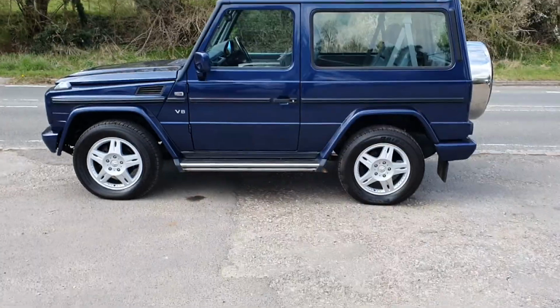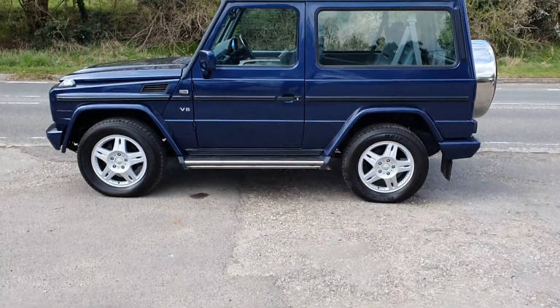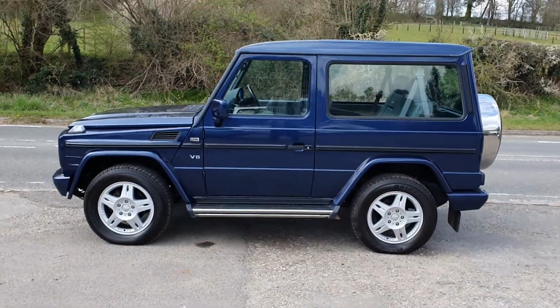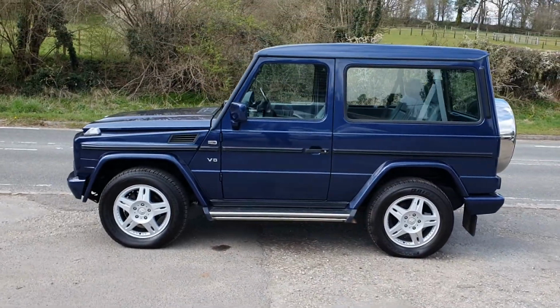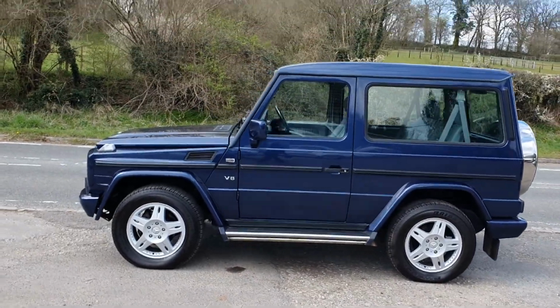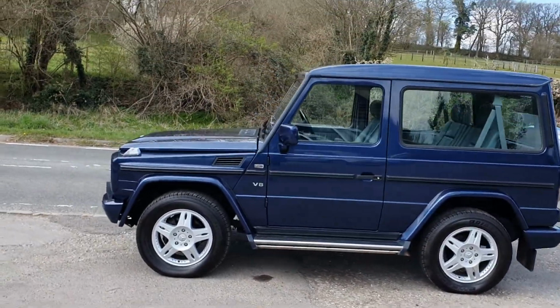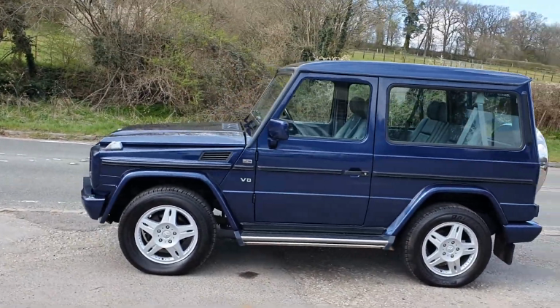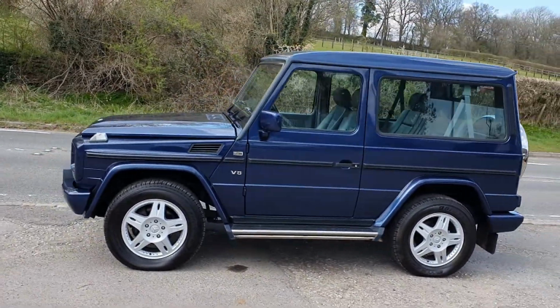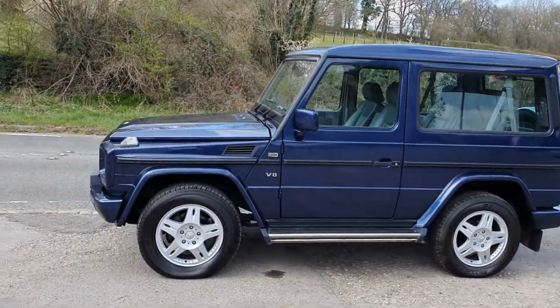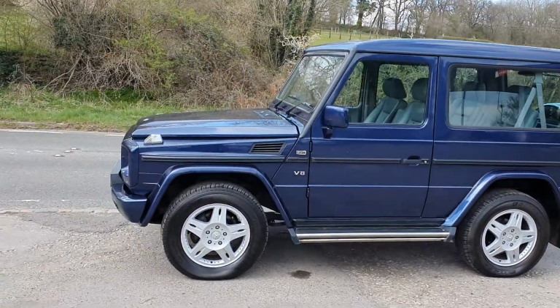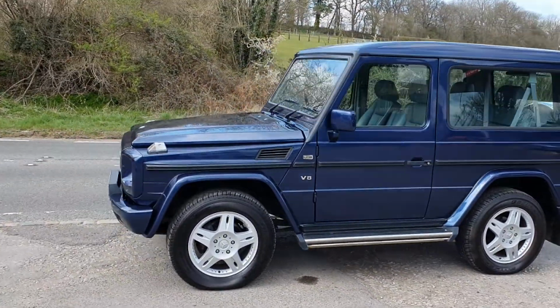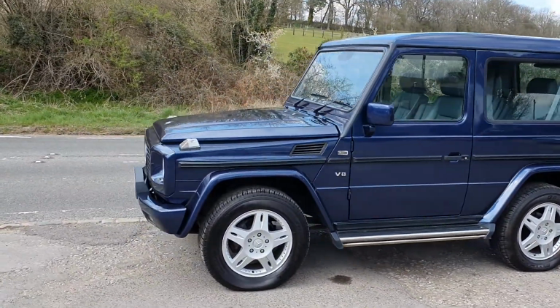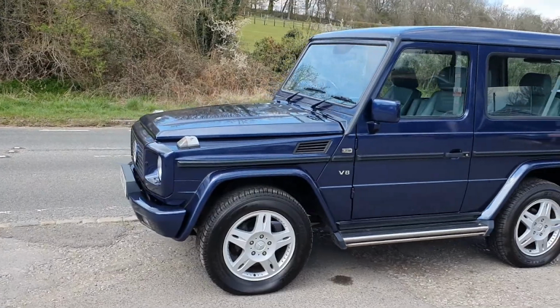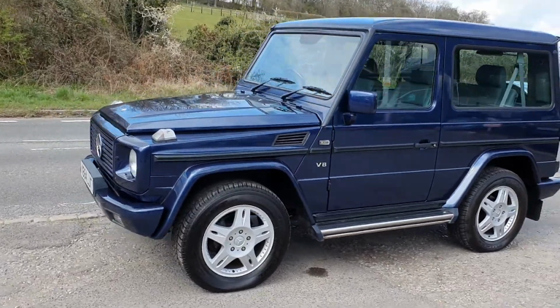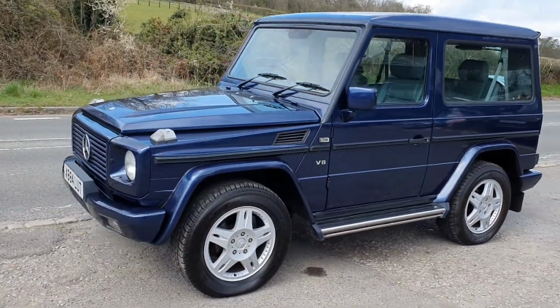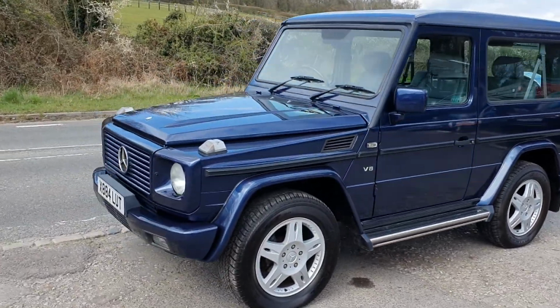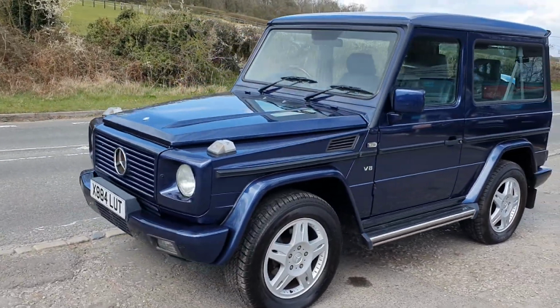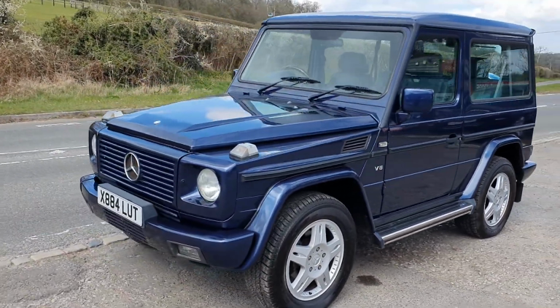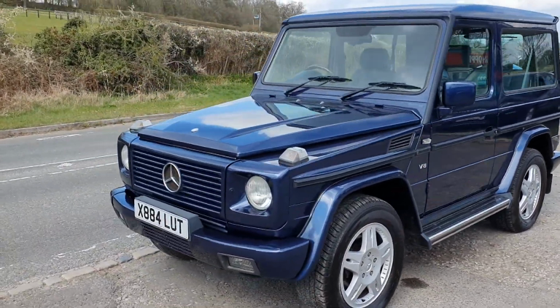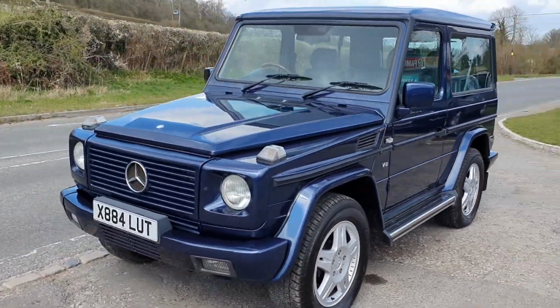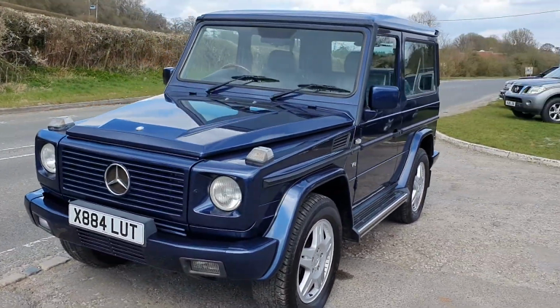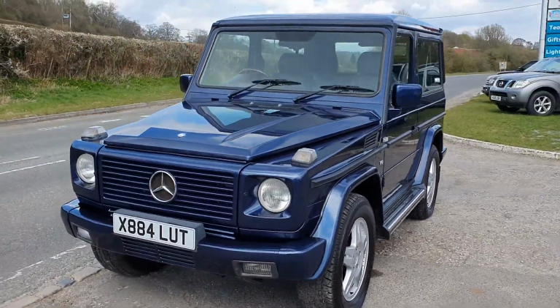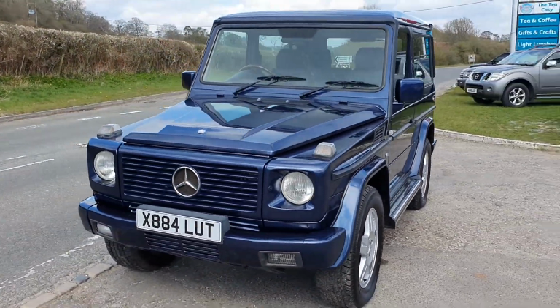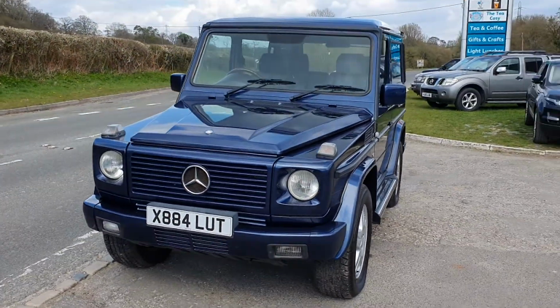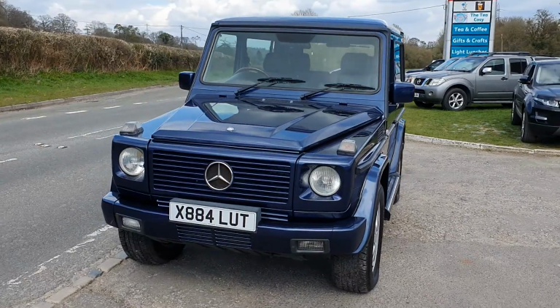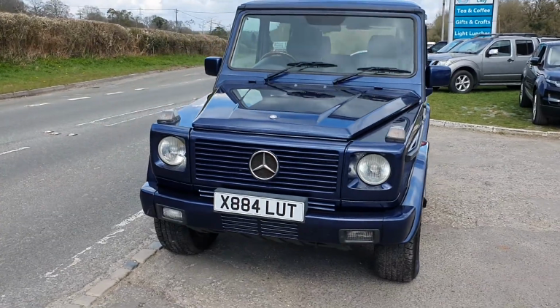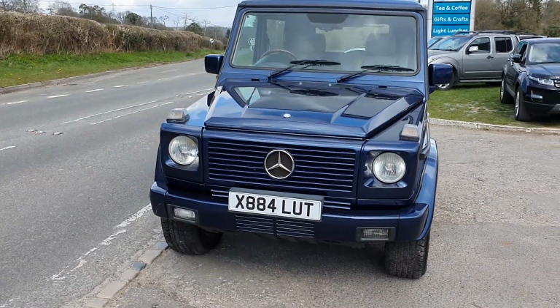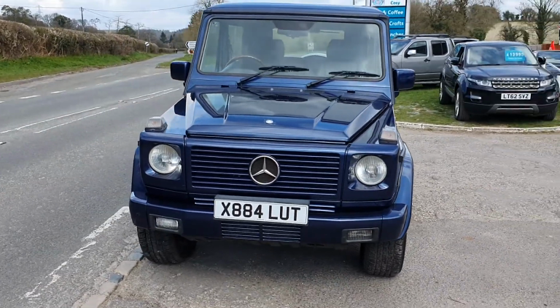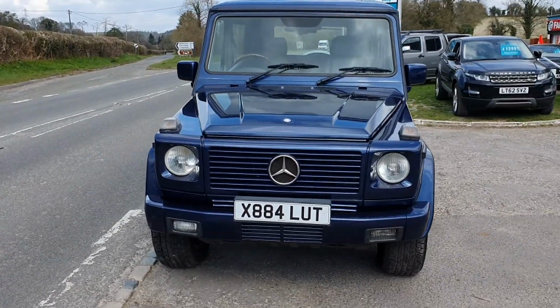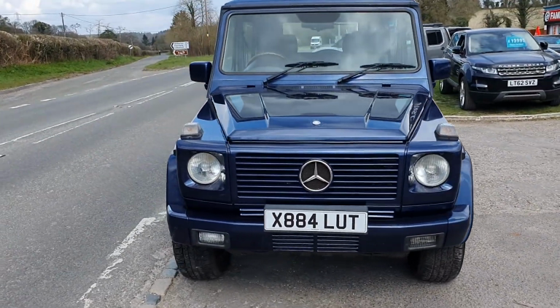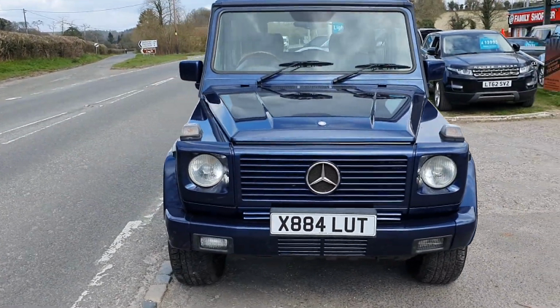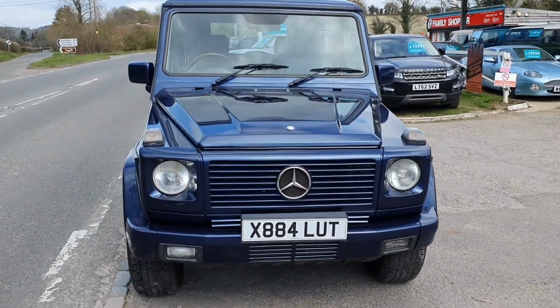Welcome to BourneValleyAutos.com where we've got this Mercedes G-Wagon coming in. It's a top, top car. I had one of these before in this sort of price range, but they are a lot of money for their year — but what a car.